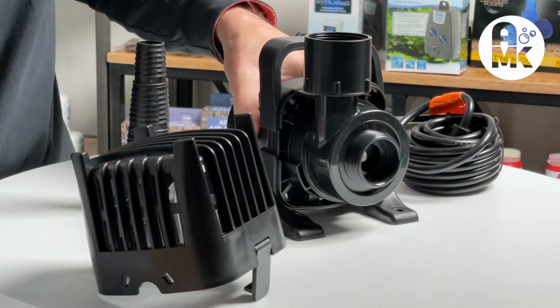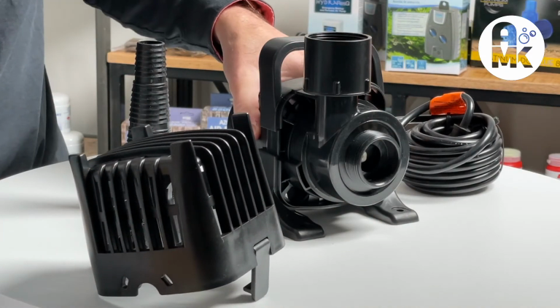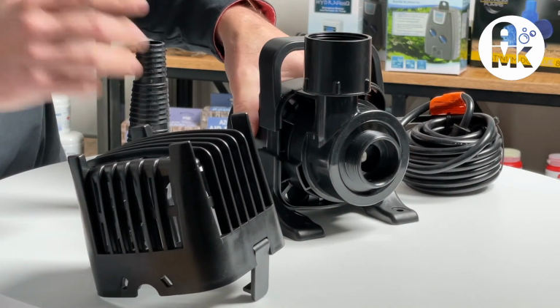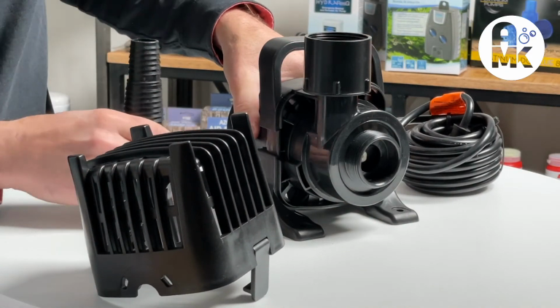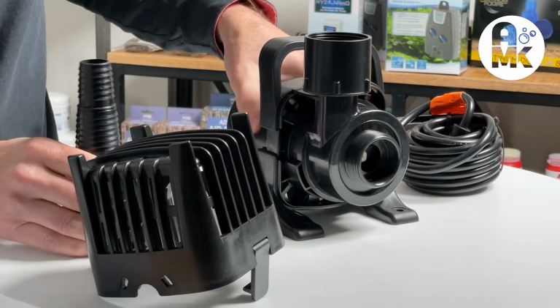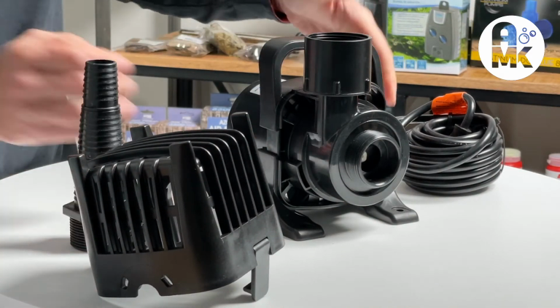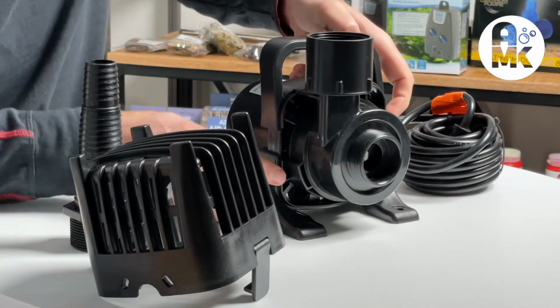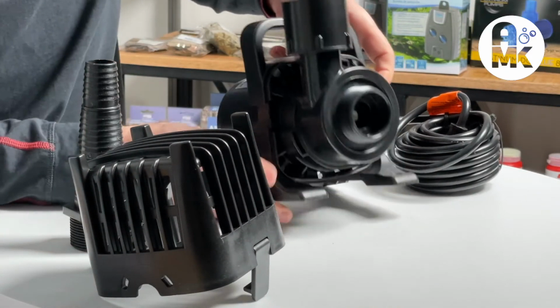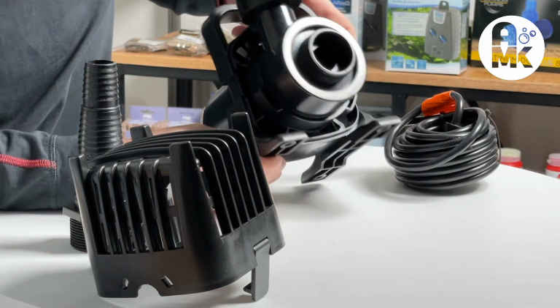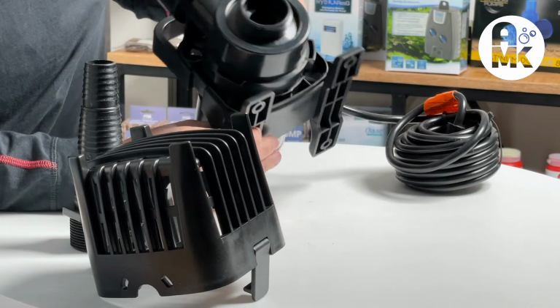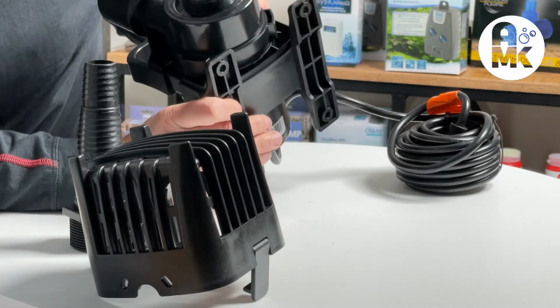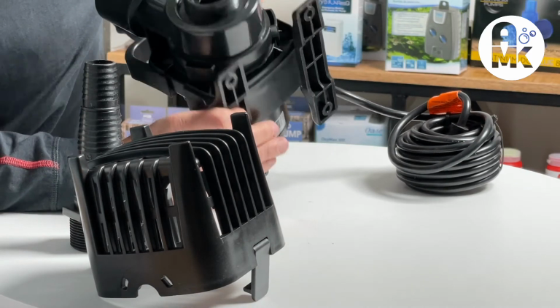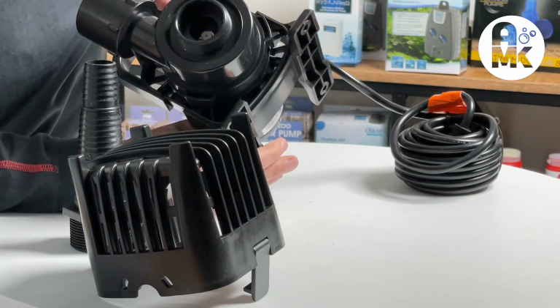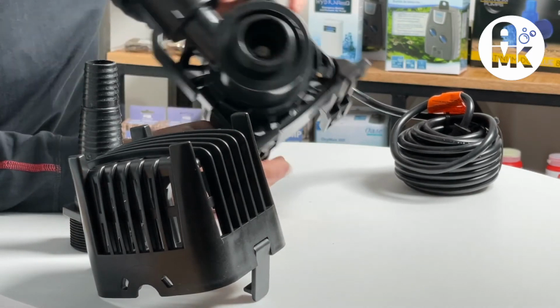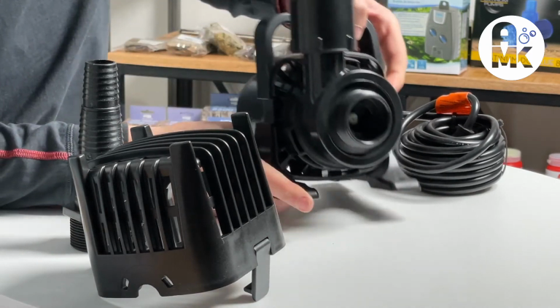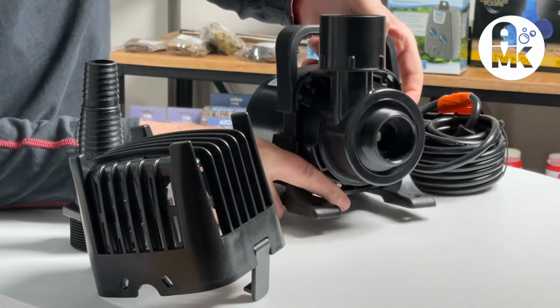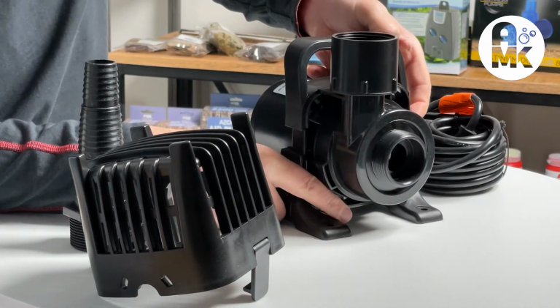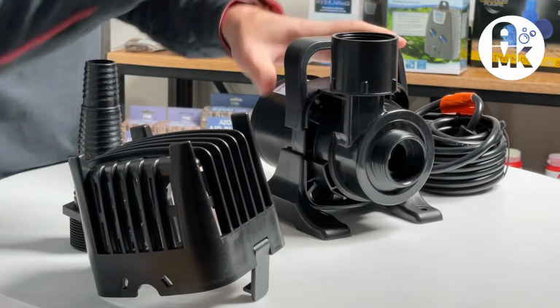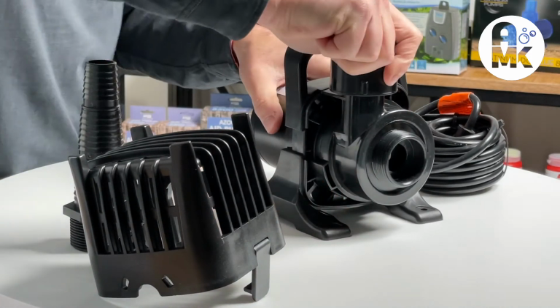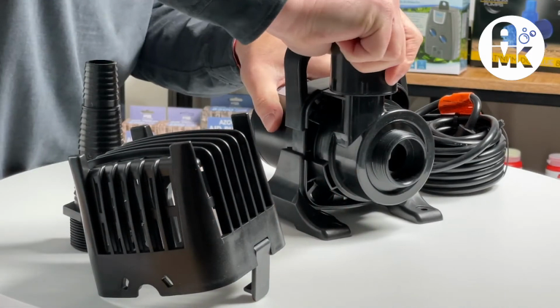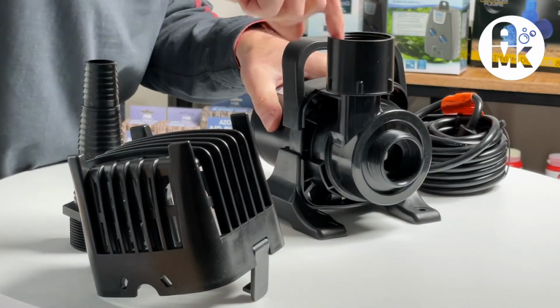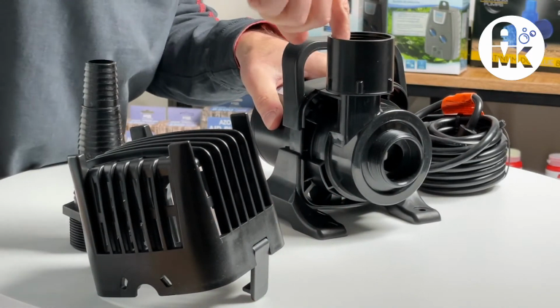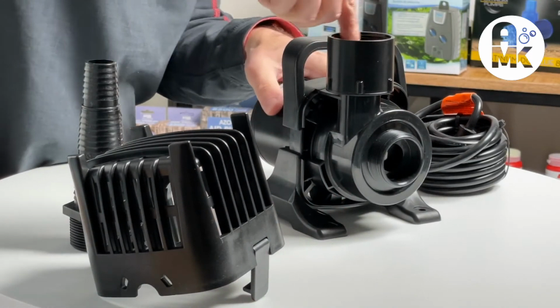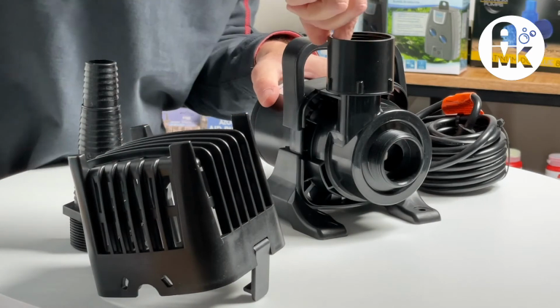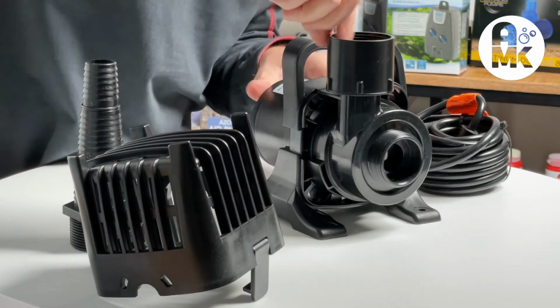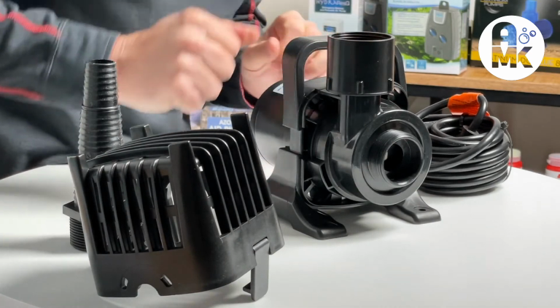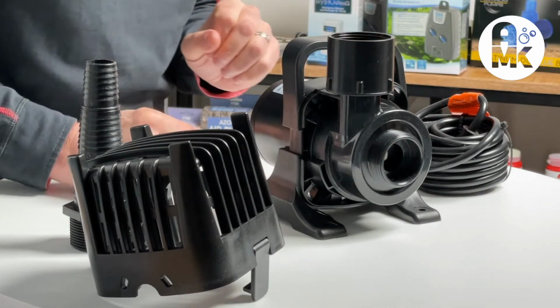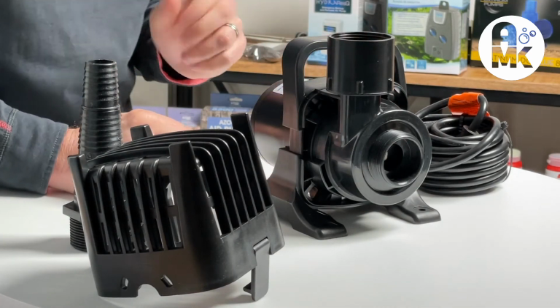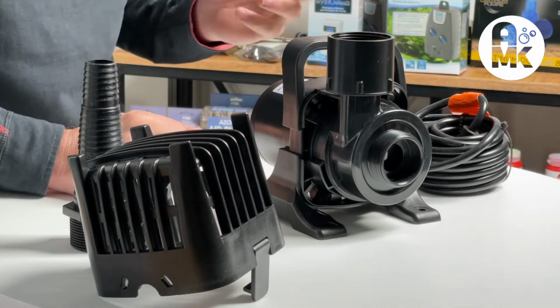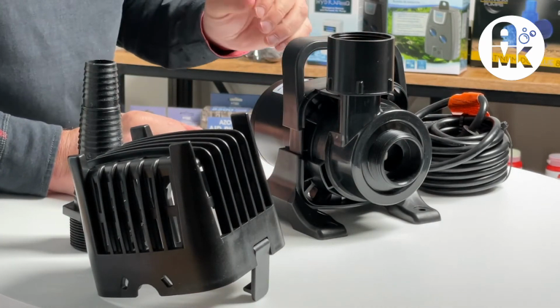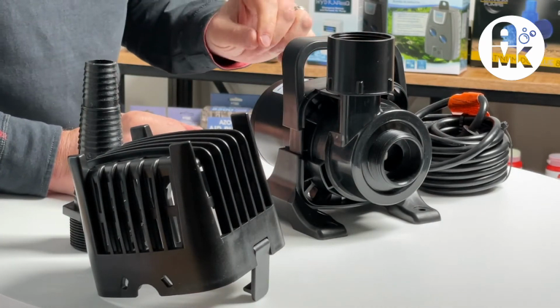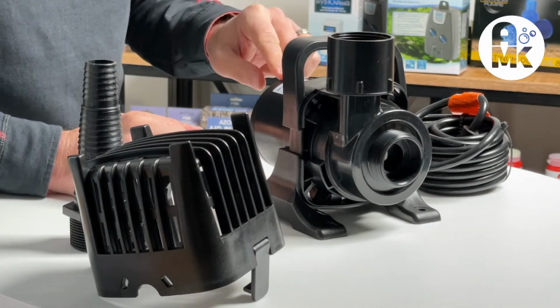When you remove the front screen for the pump, you get to the front volute area. It's using standard US threads — inch and a quarter or inch and a half, depending on the size model.